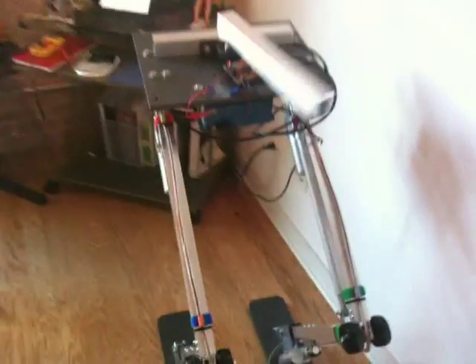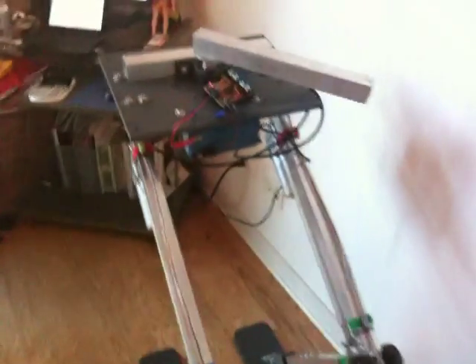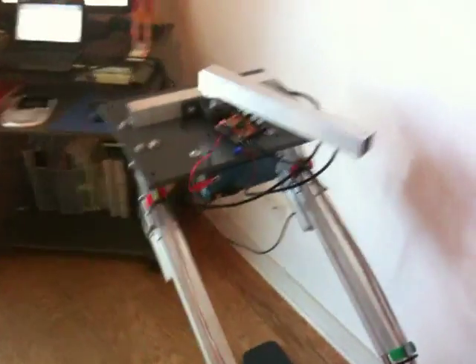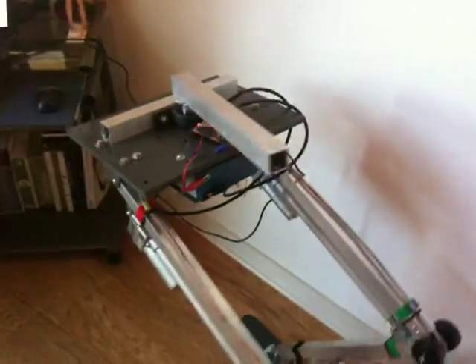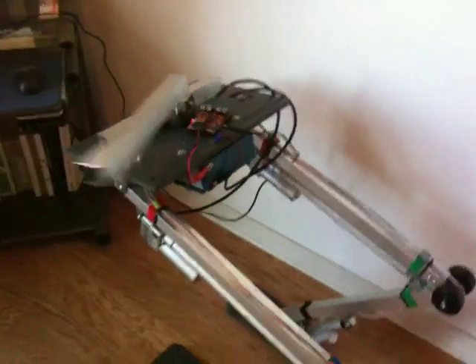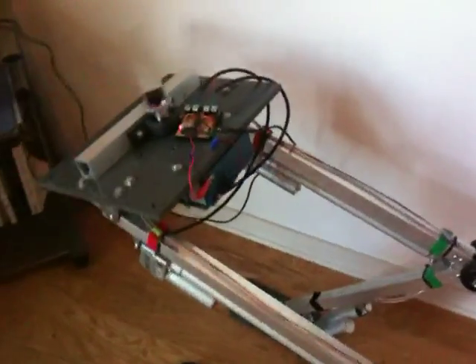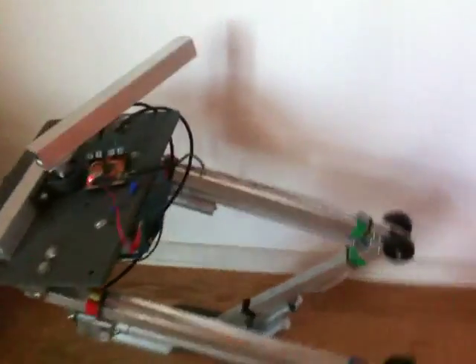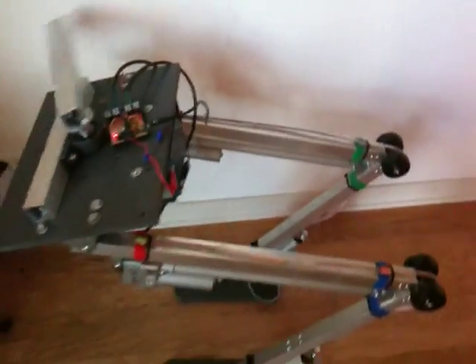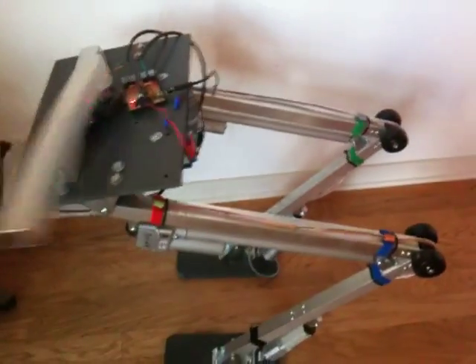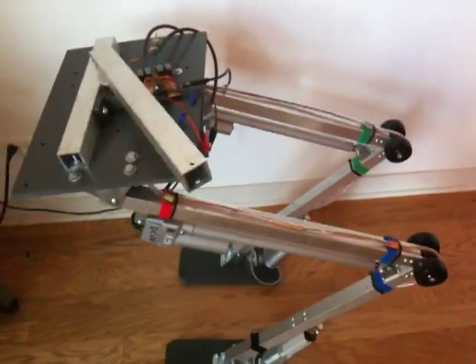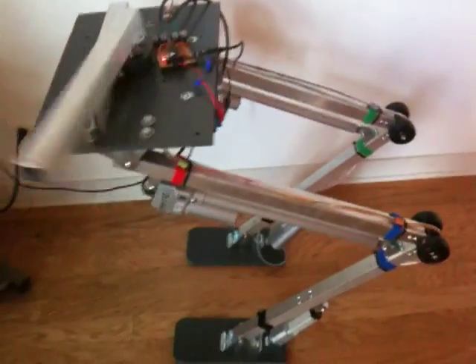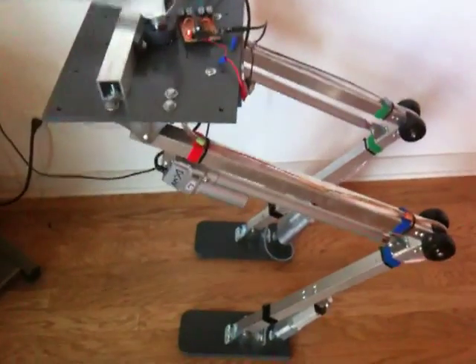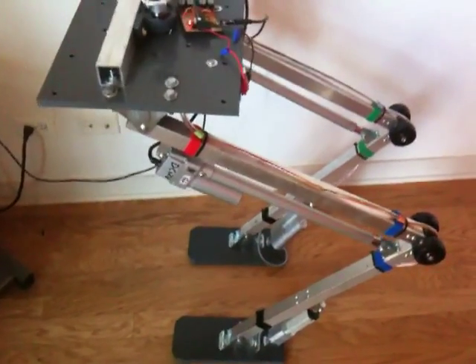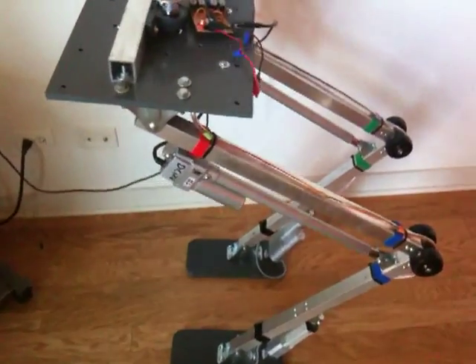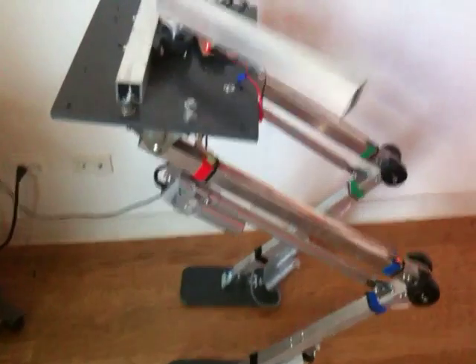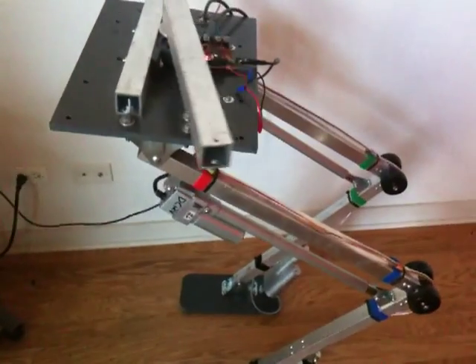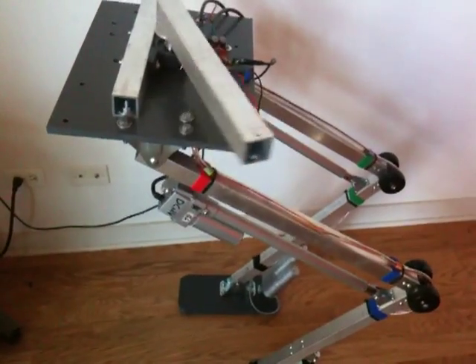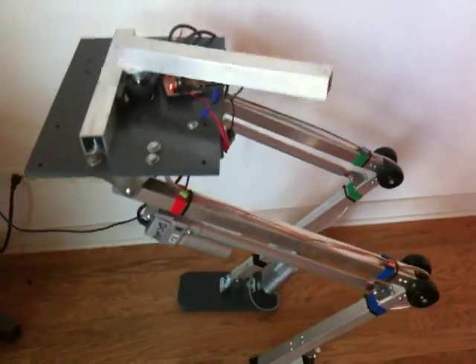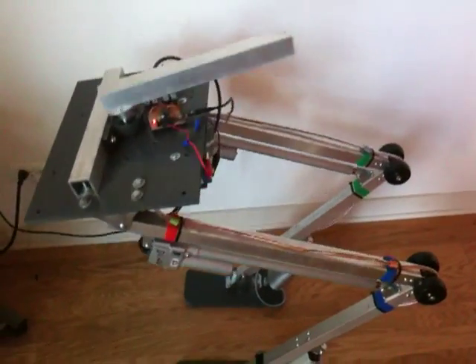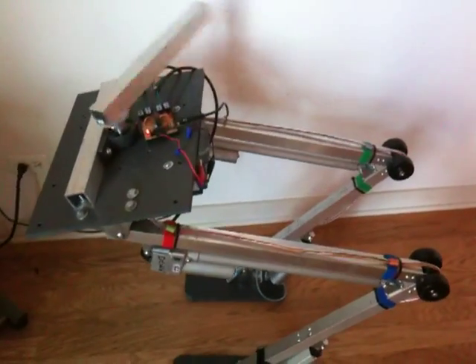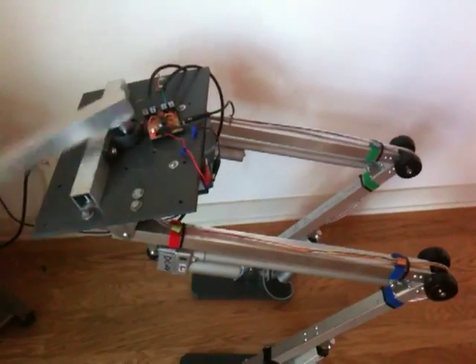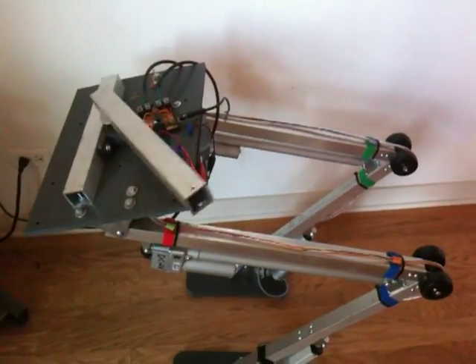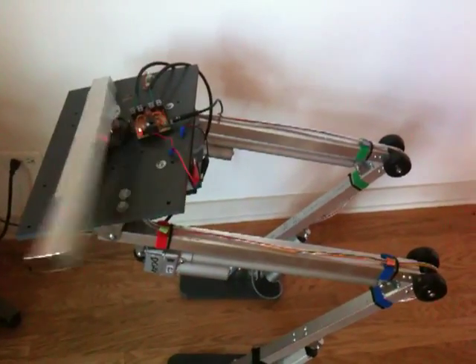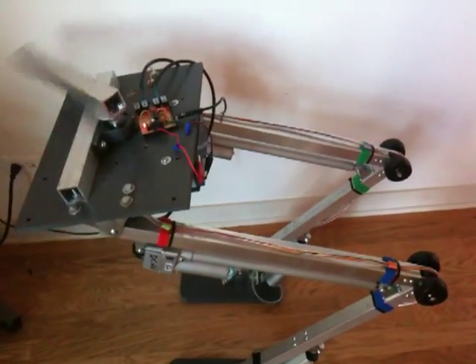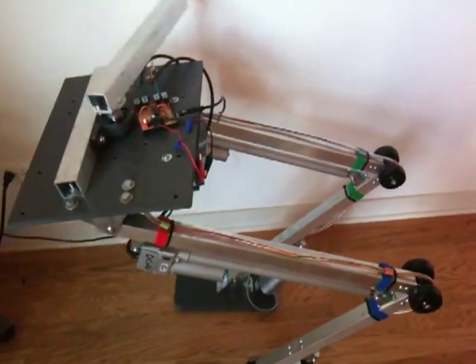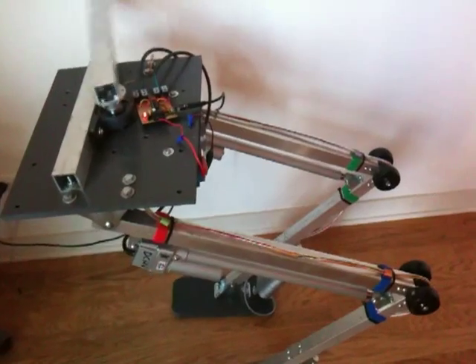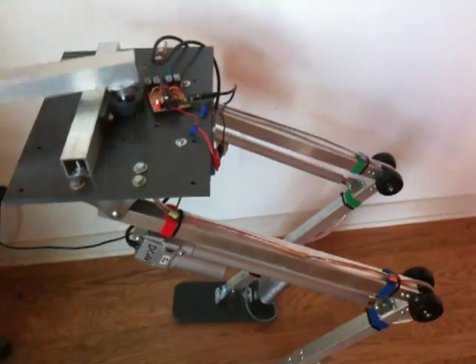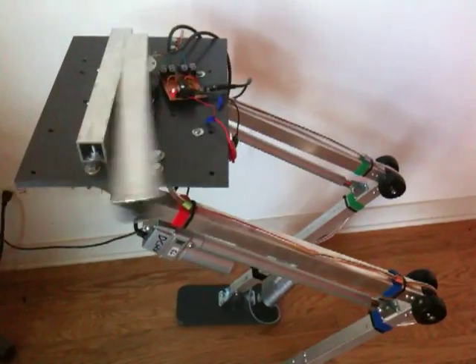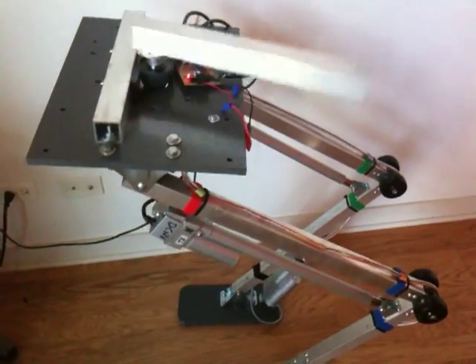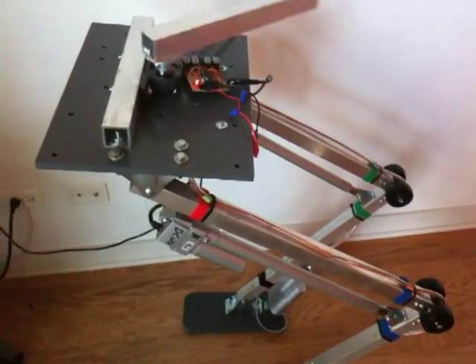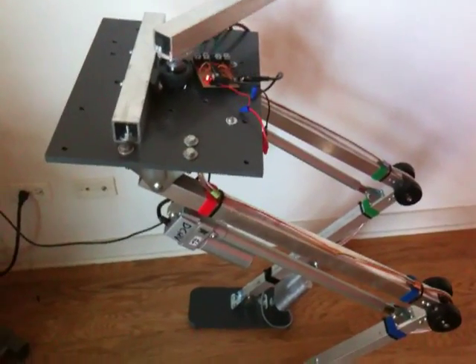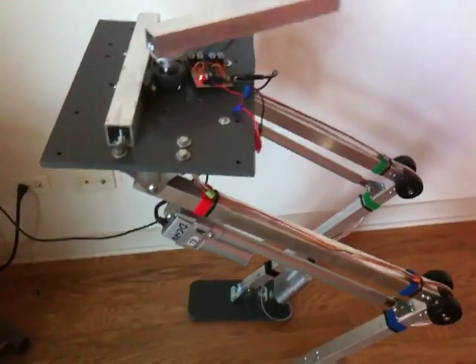There she is doing some squat thrusts. Nothing real special, but just wanted to take the extra moment and enjoy watching the robot jump up and down a little bit. So what's next?